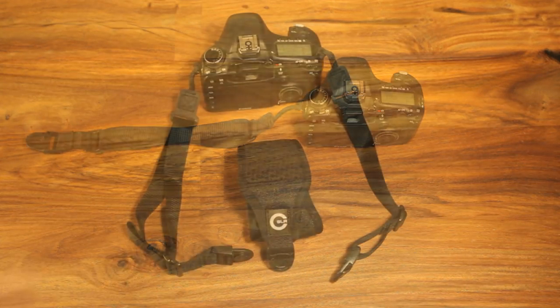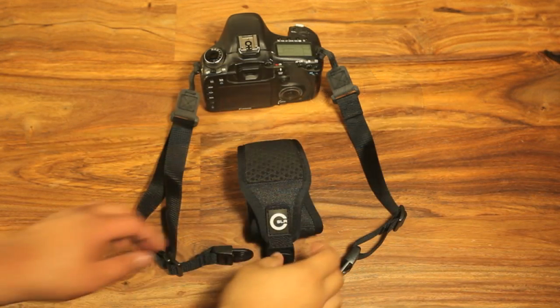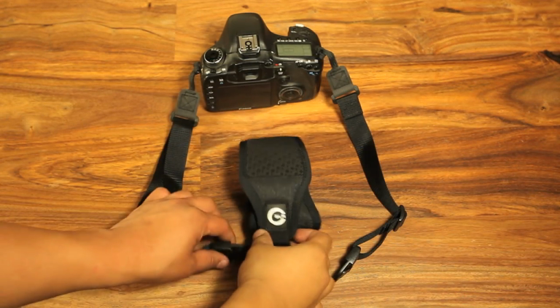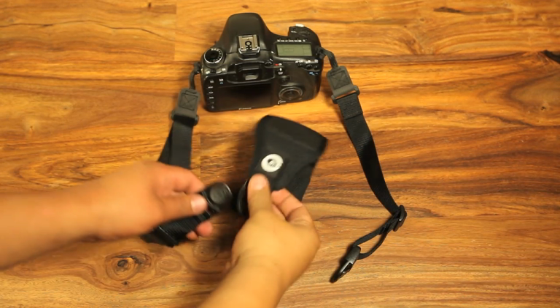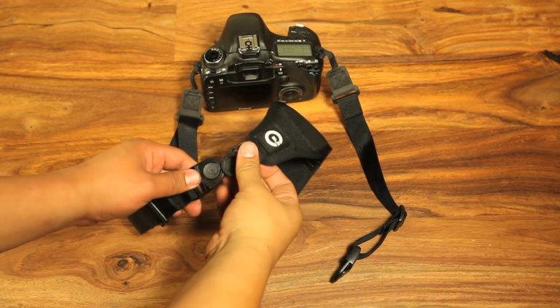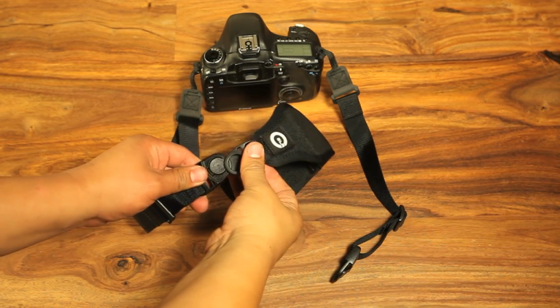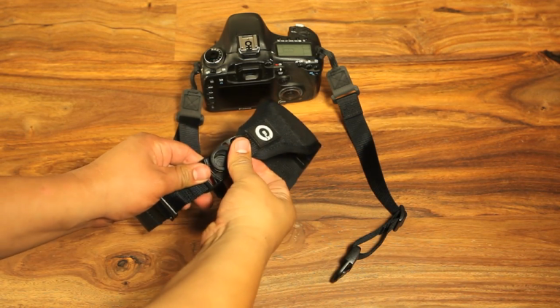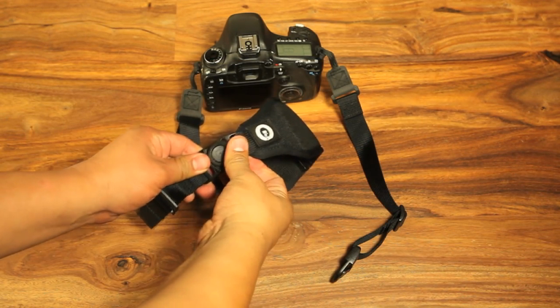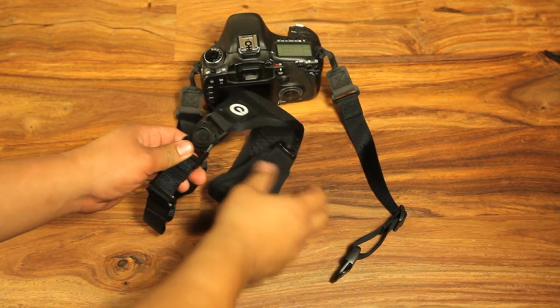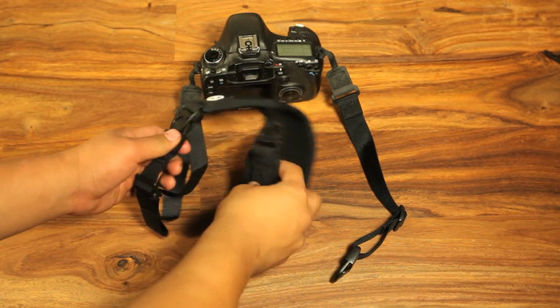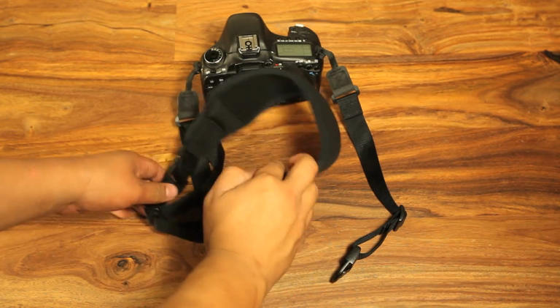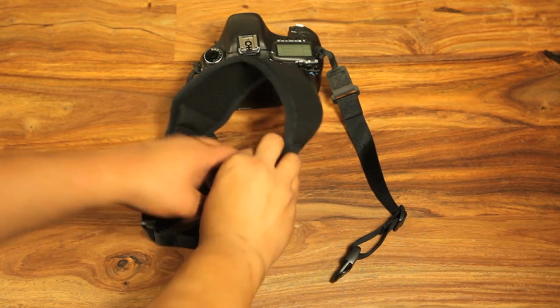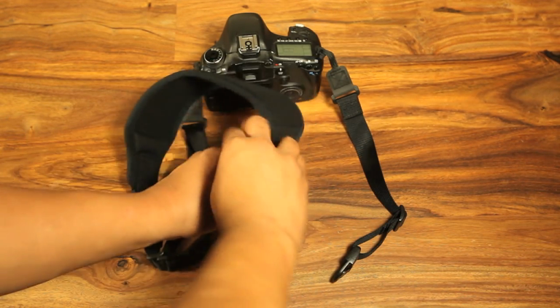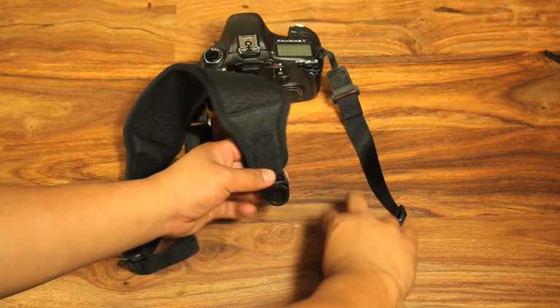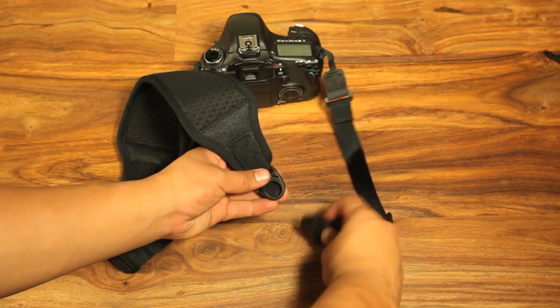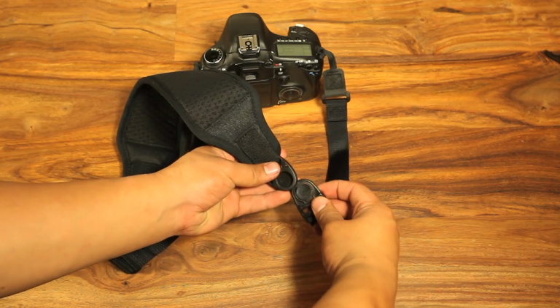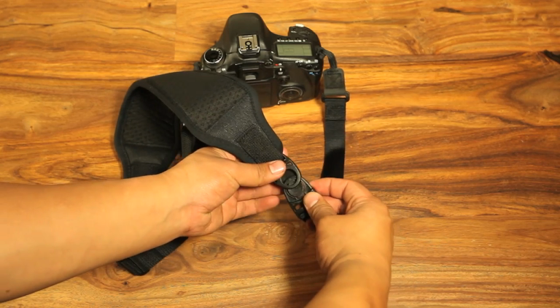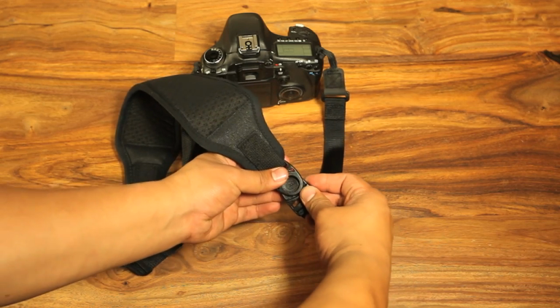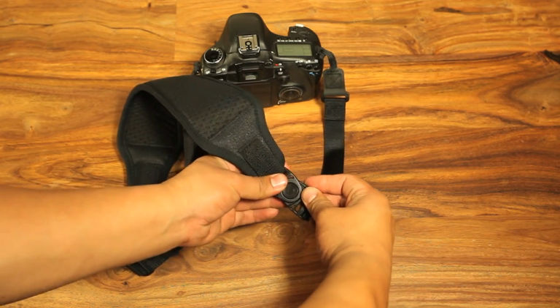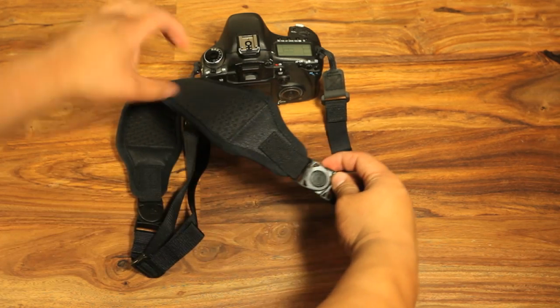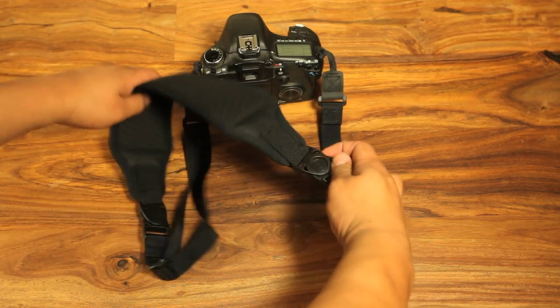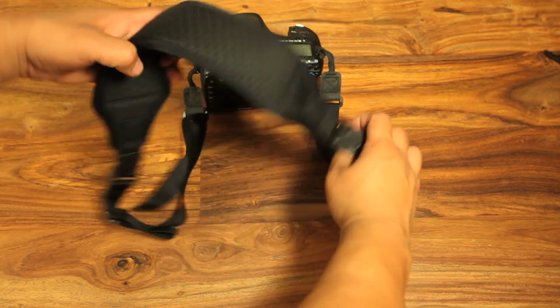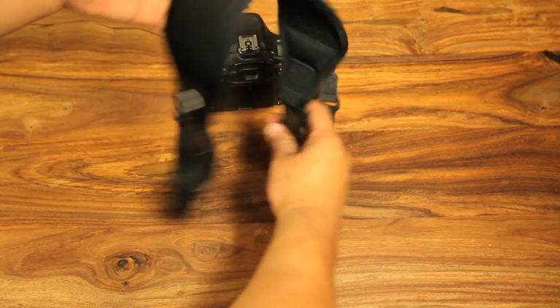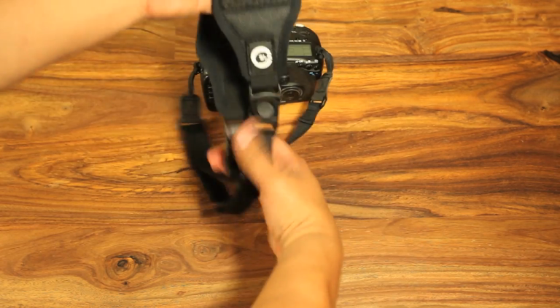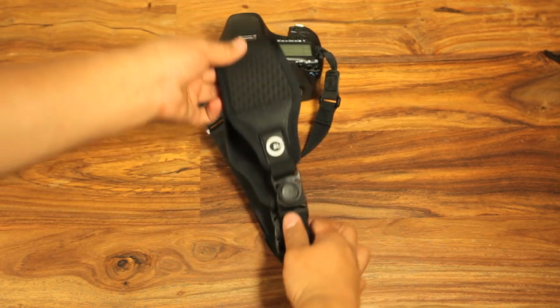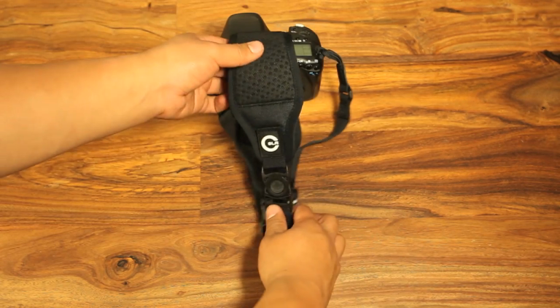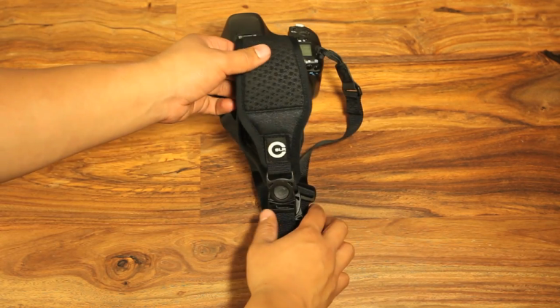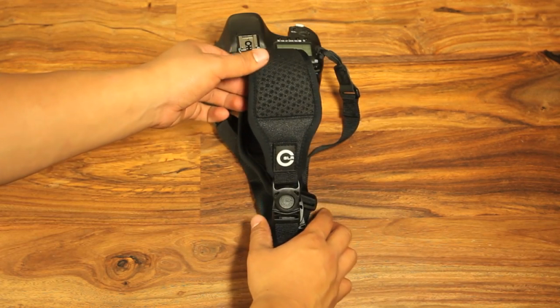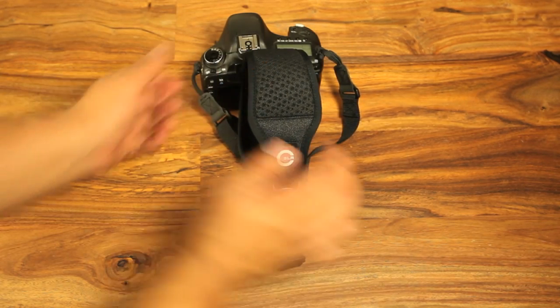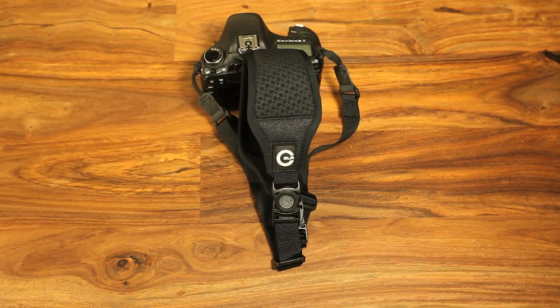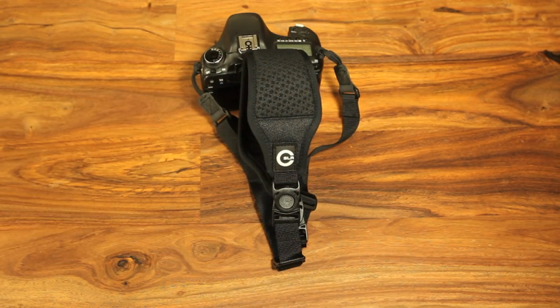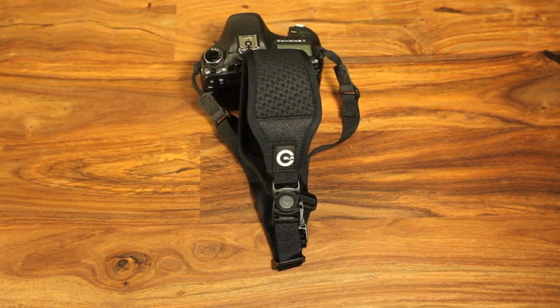When you're done, attach the padding by clicking it into the swivel buckles. Make sure the quick adjust slider attaches to the front part of the strap, which is the side with the Custom SLR logo.